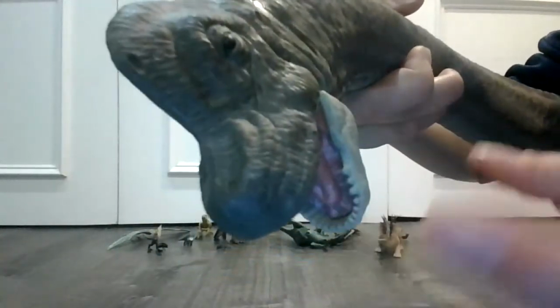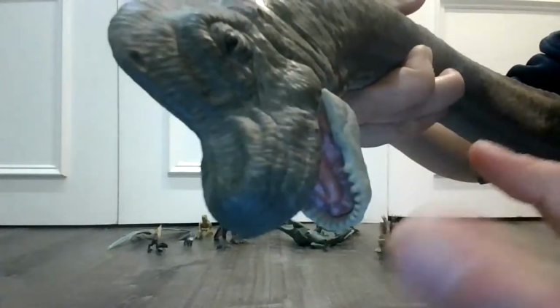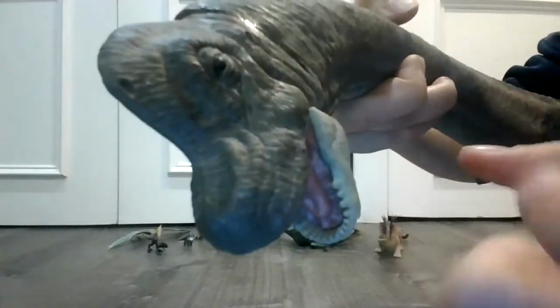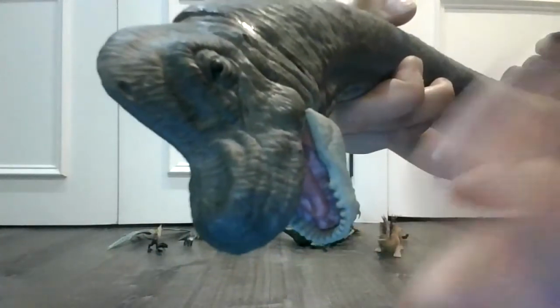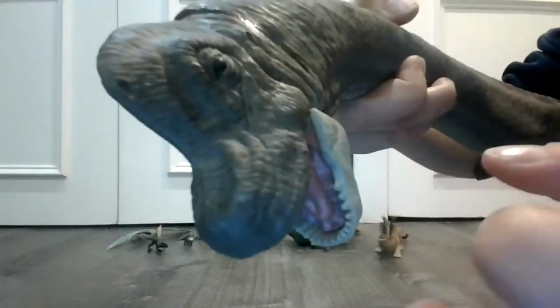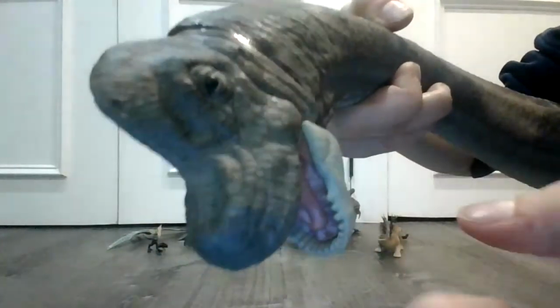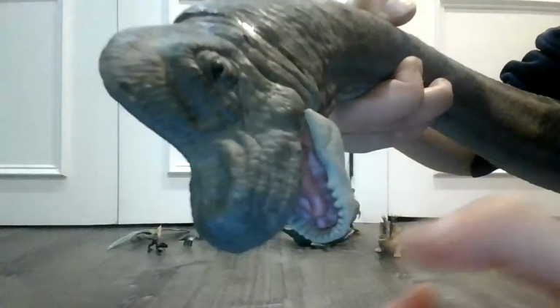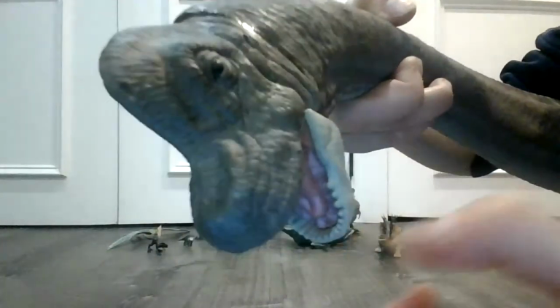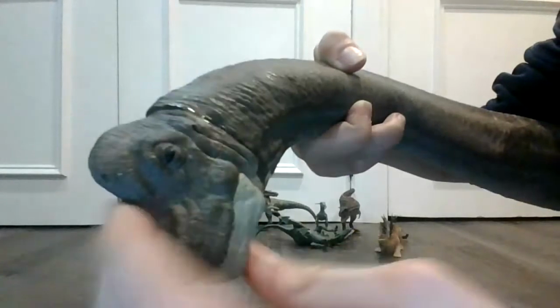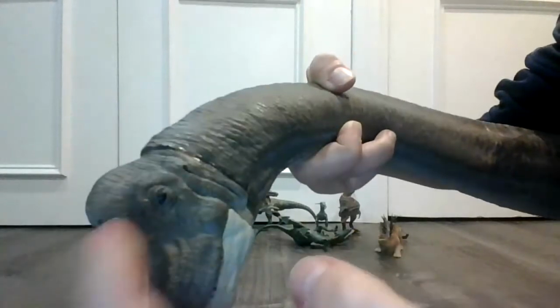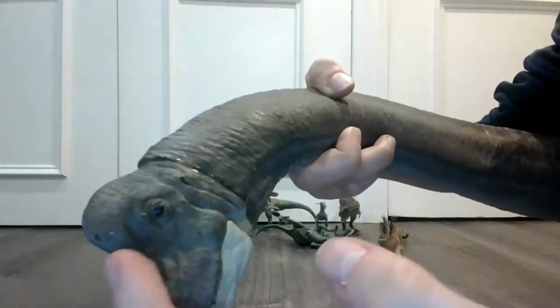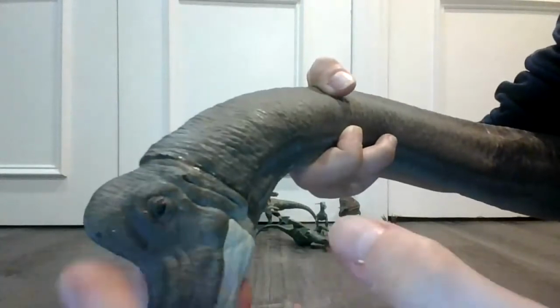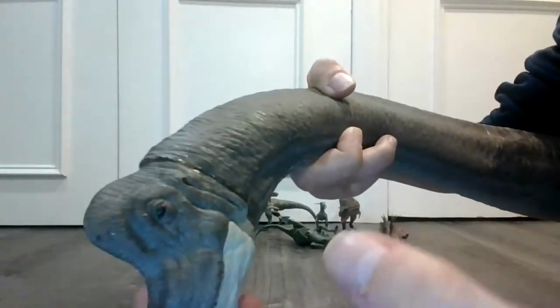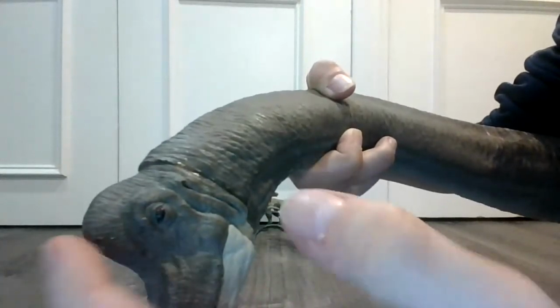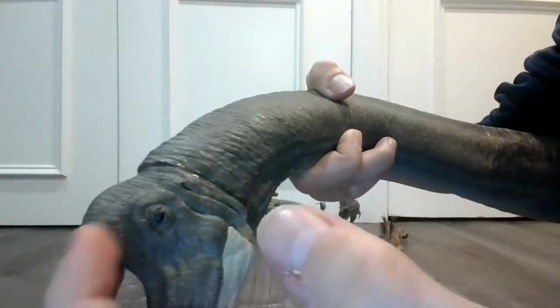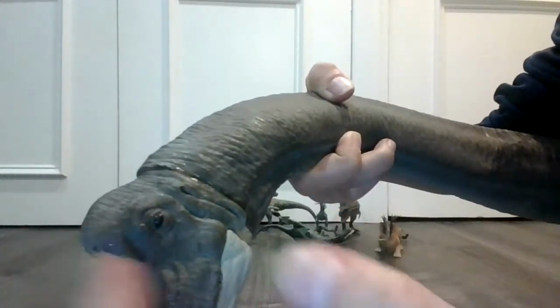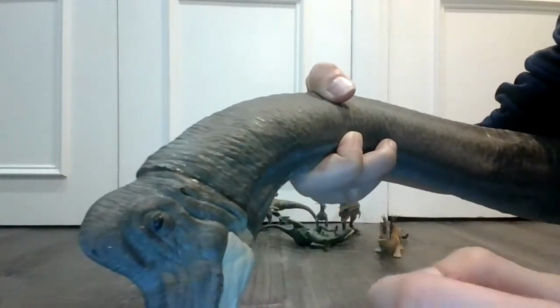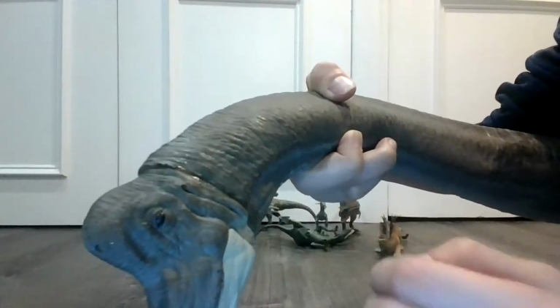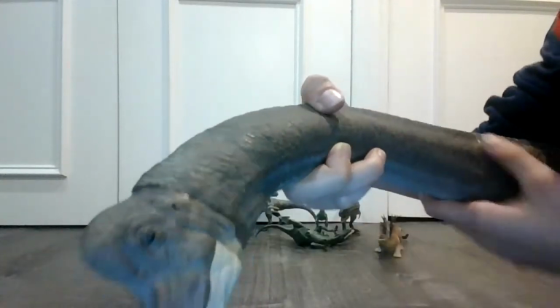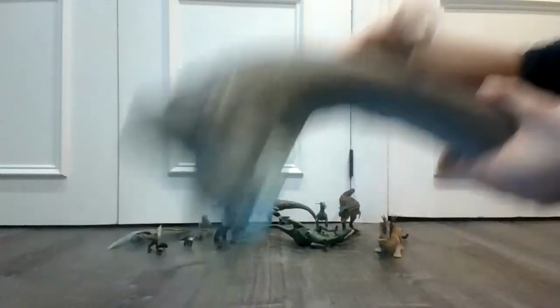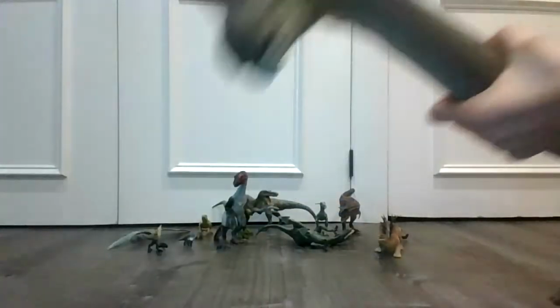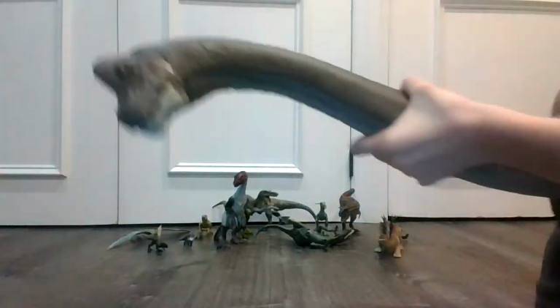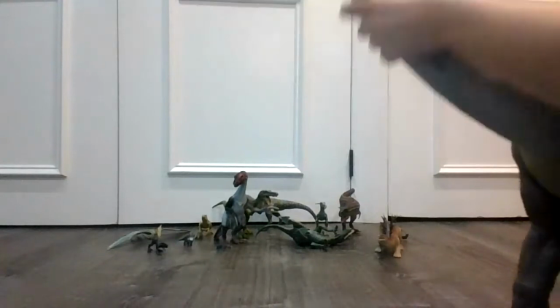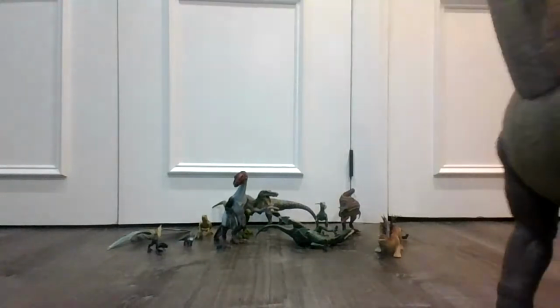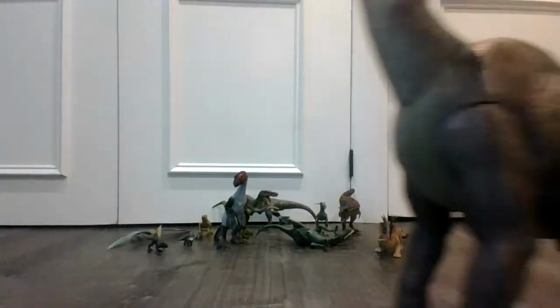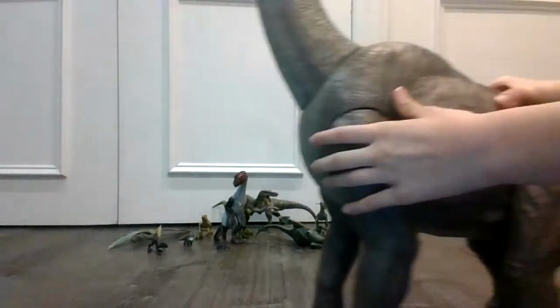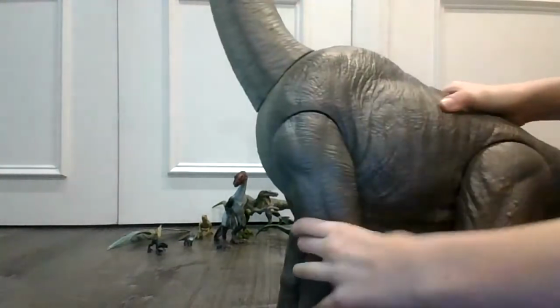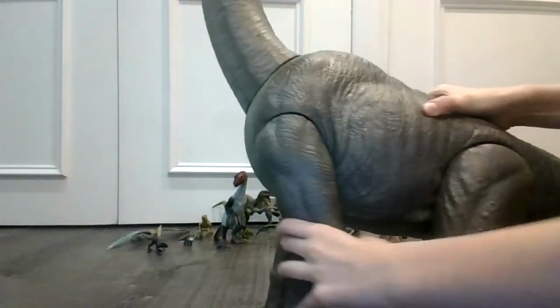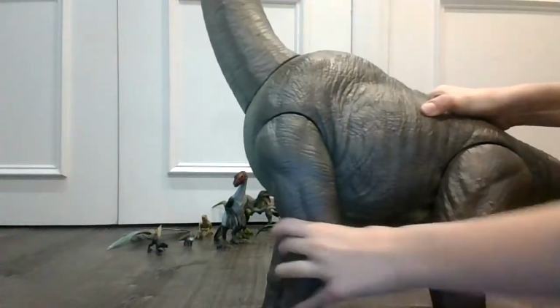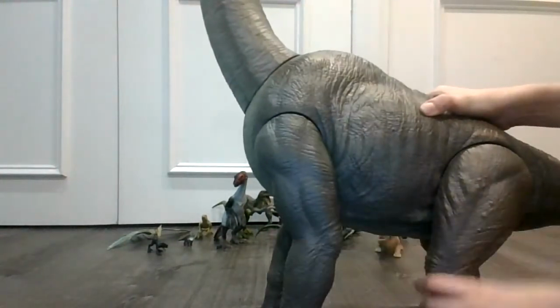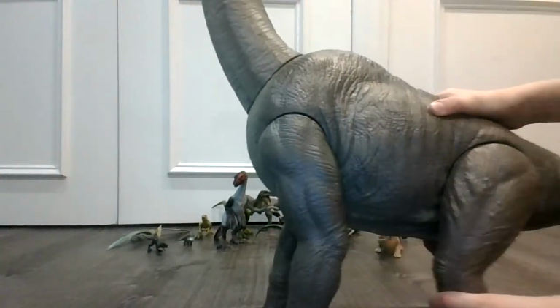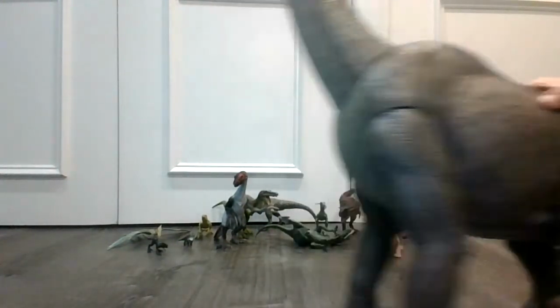Look at that face right there — very beautiful face. Look at the texture on its tongue. It looks like it actually has saliva in its mouth. Fun fact — they actually have their noses on their head. Very giant.